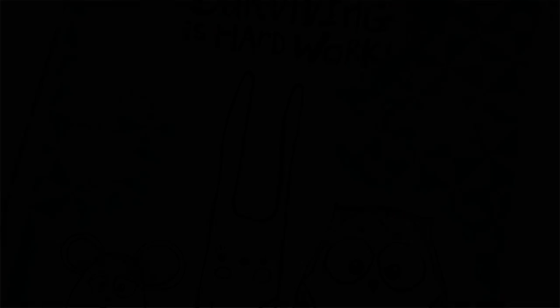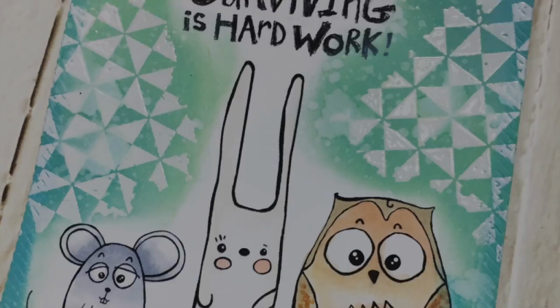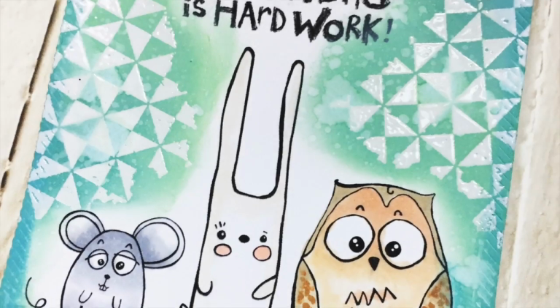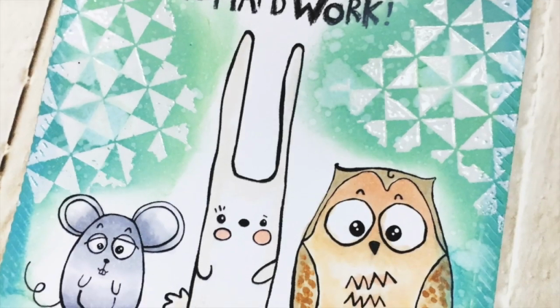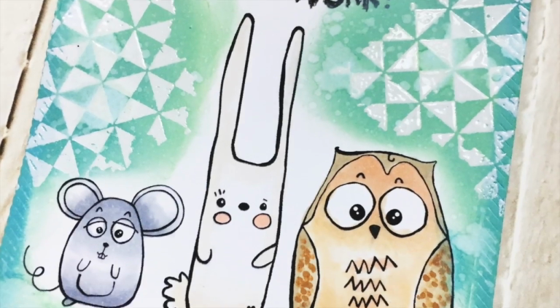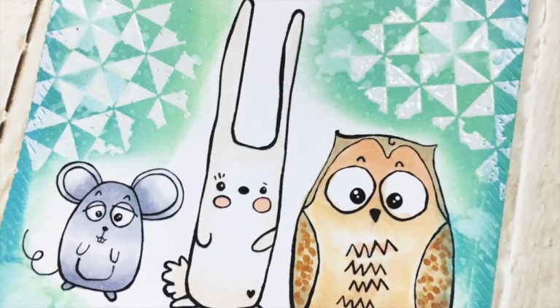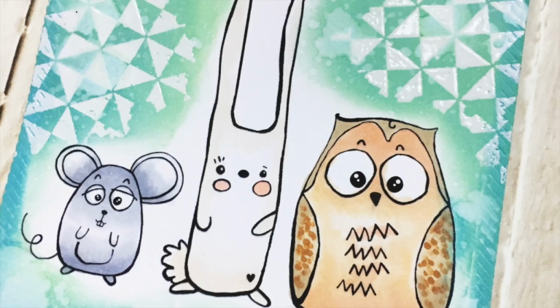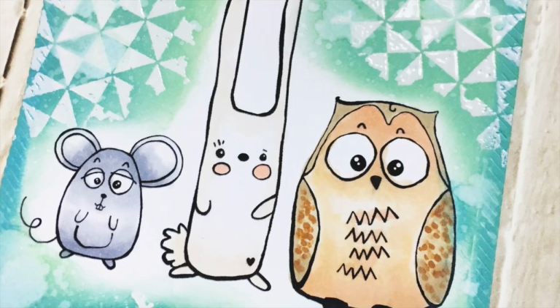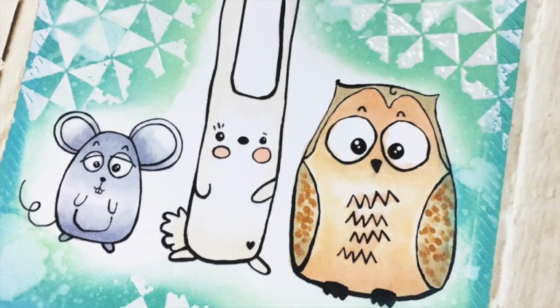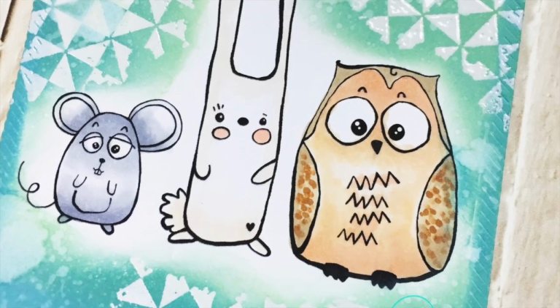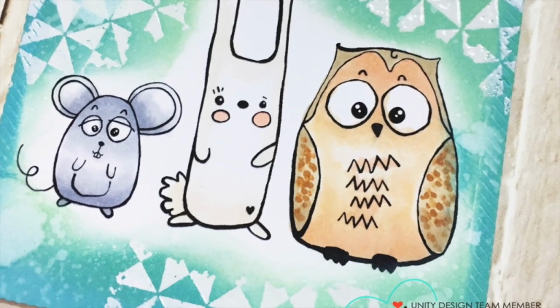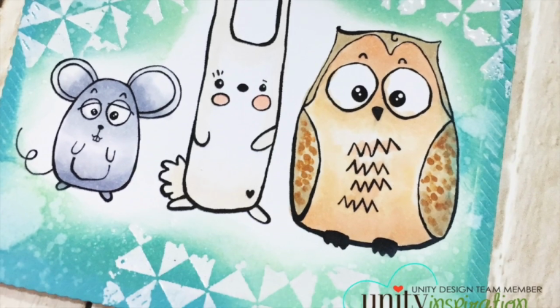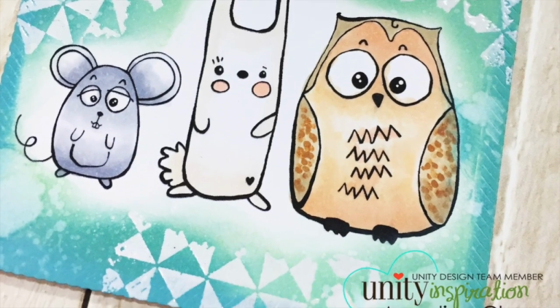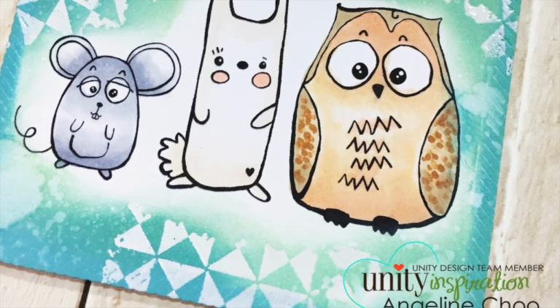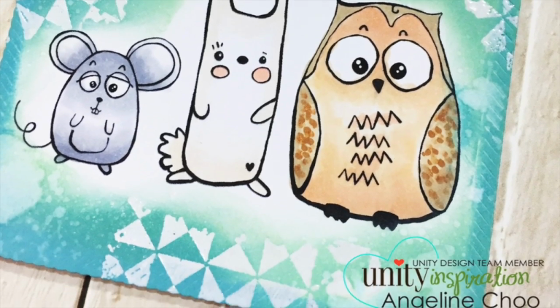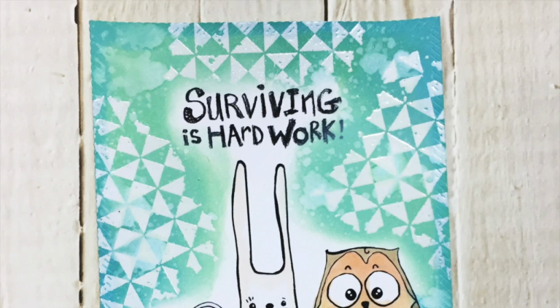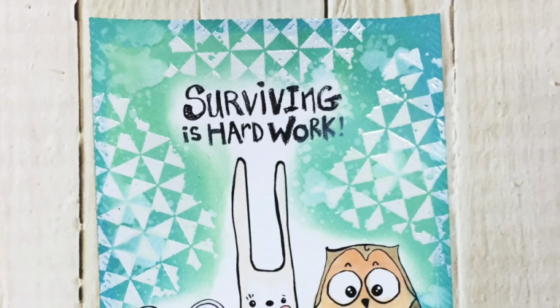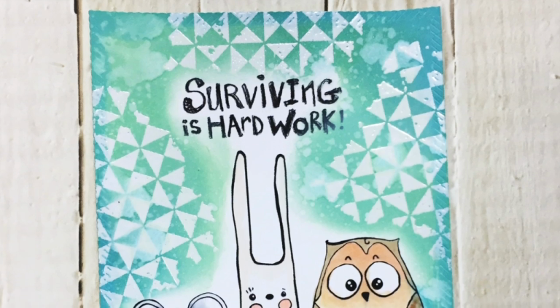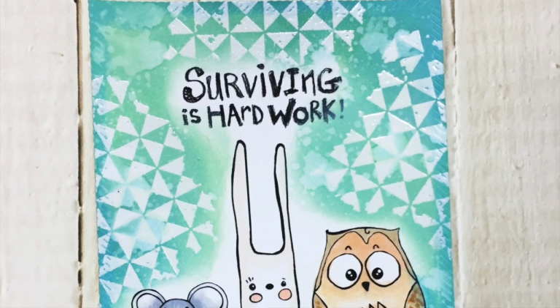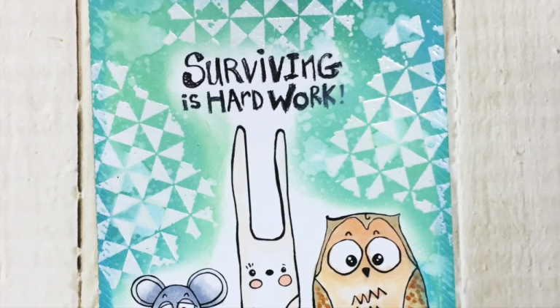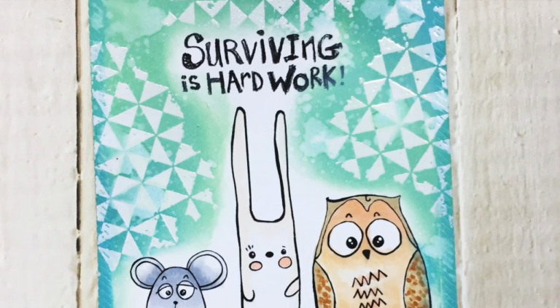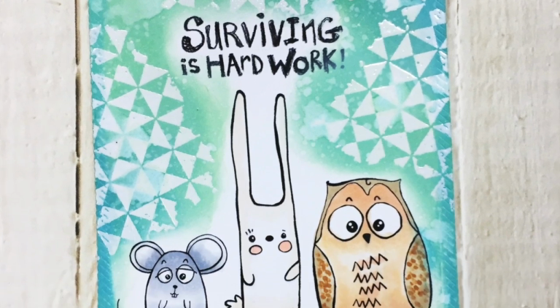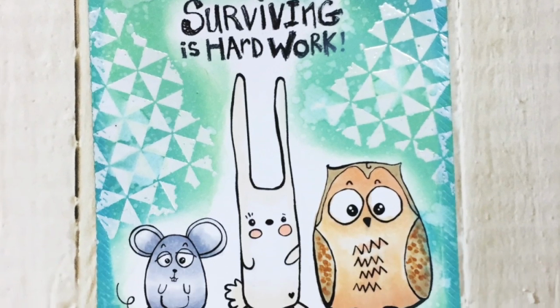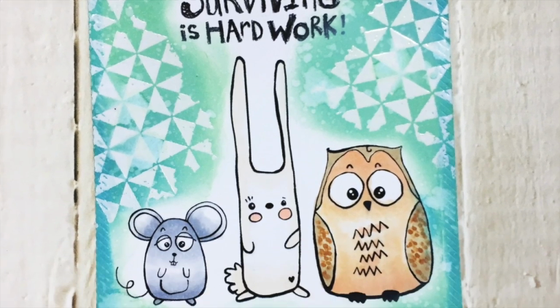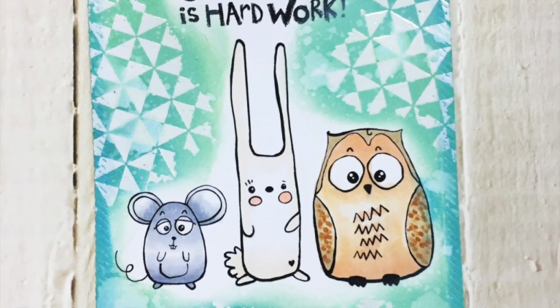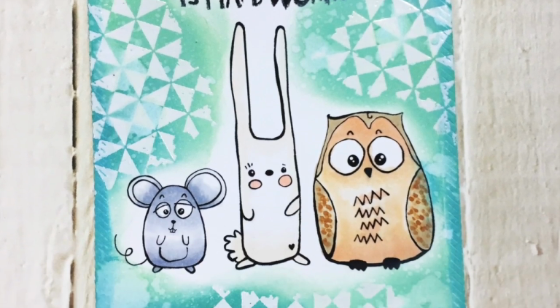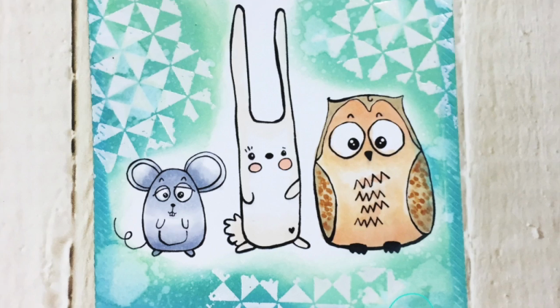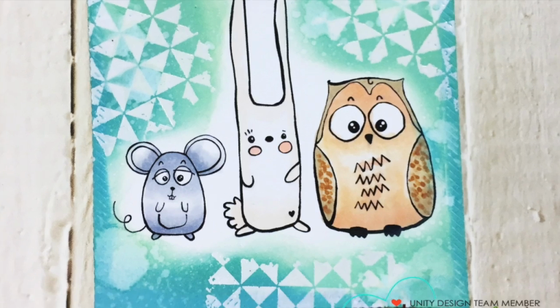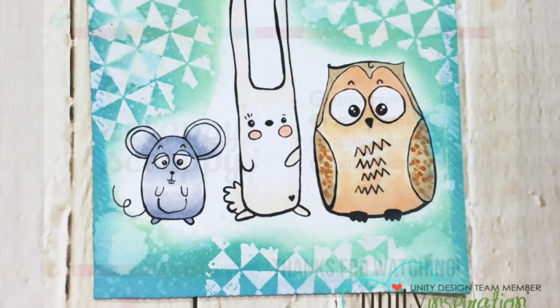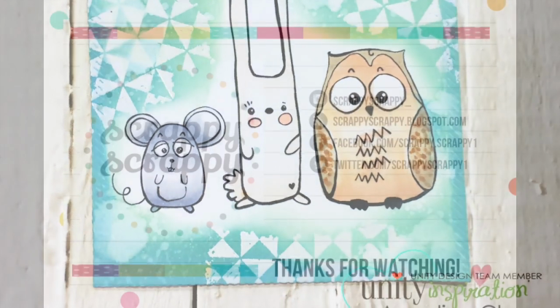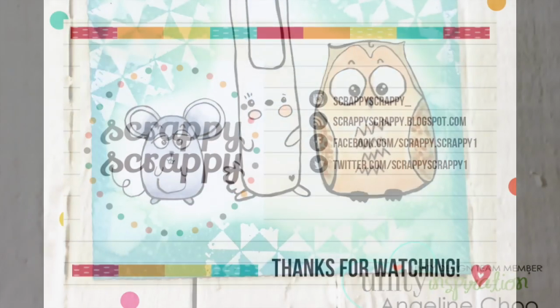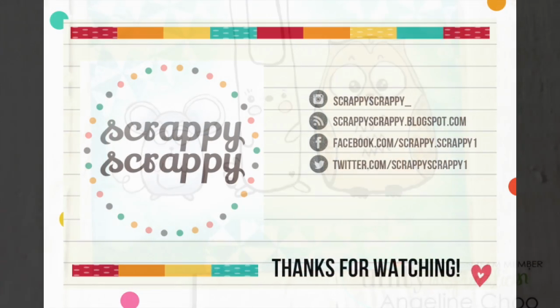Here's my finished card — a quick and easy card, easy to do. I hope you try it out for yourself. Thanks for watching, bye!